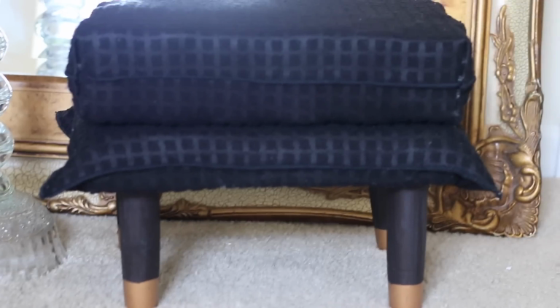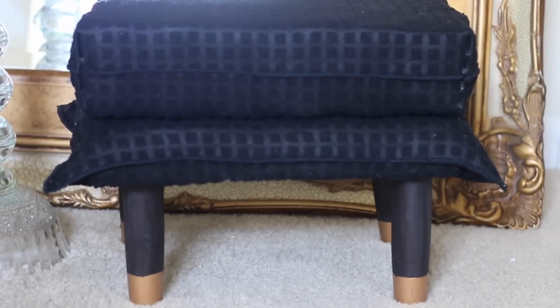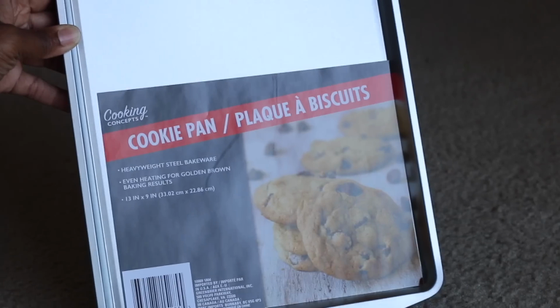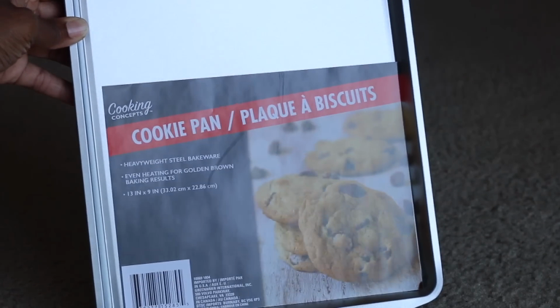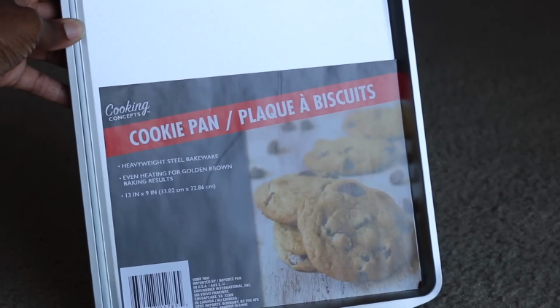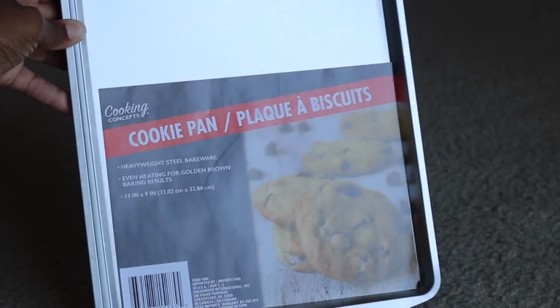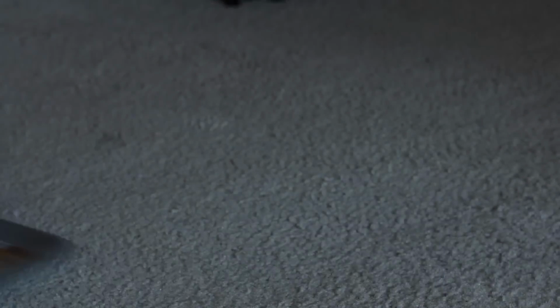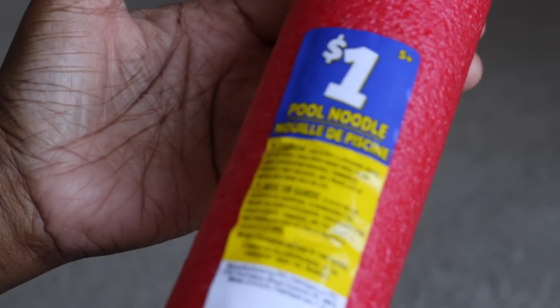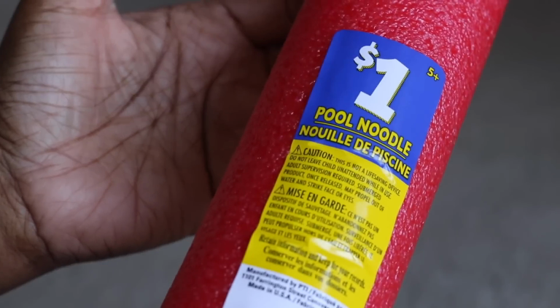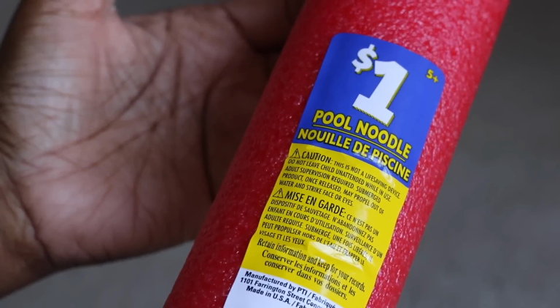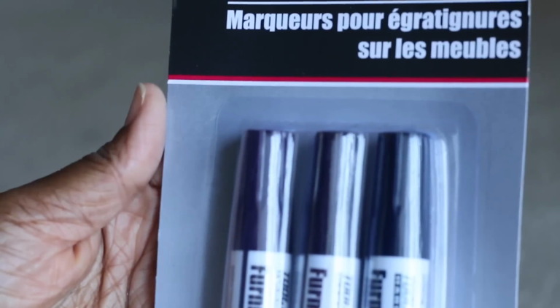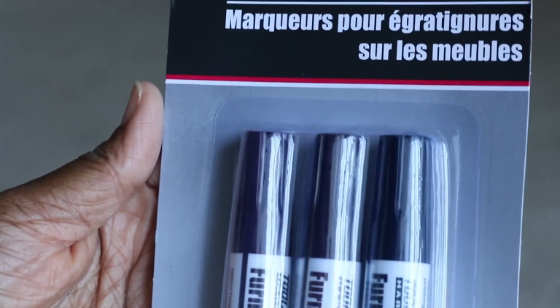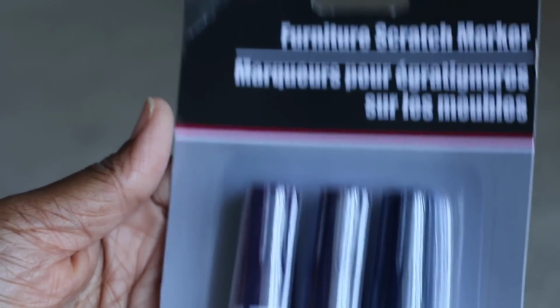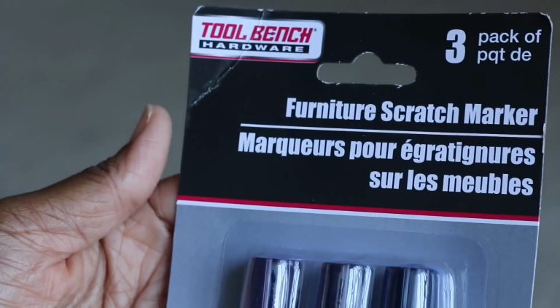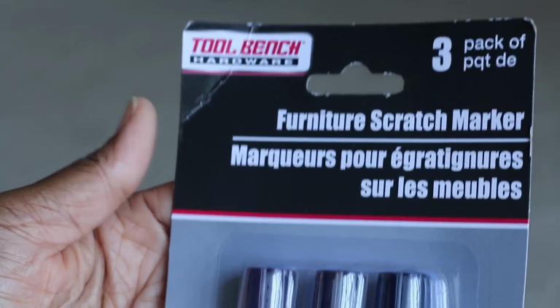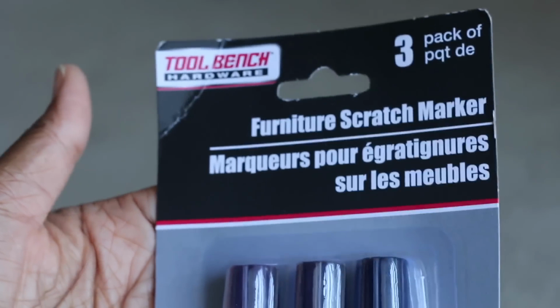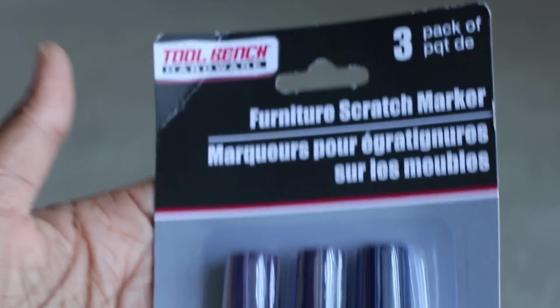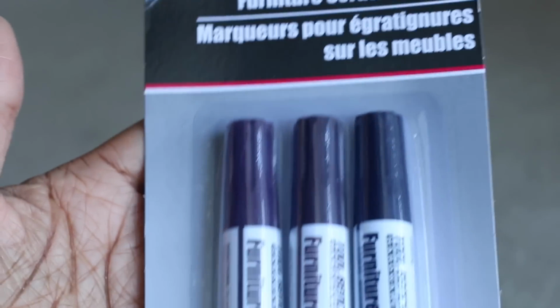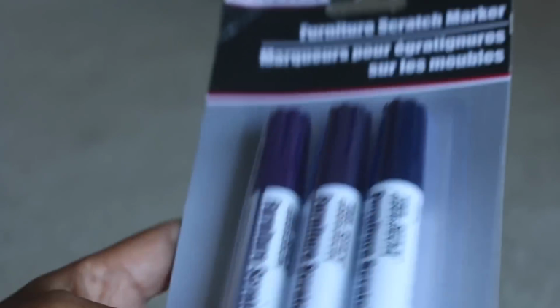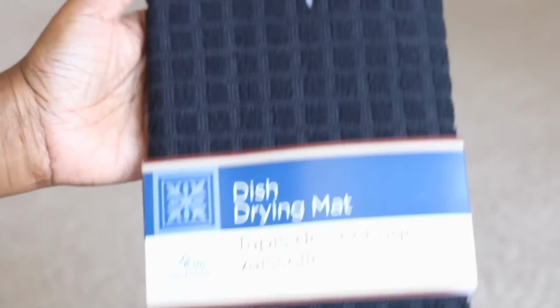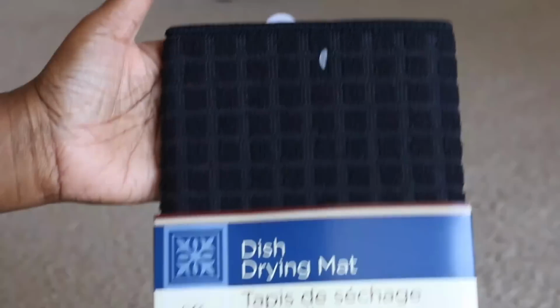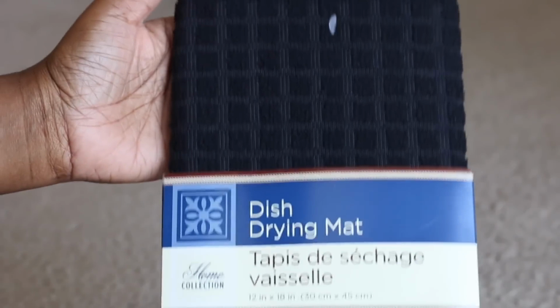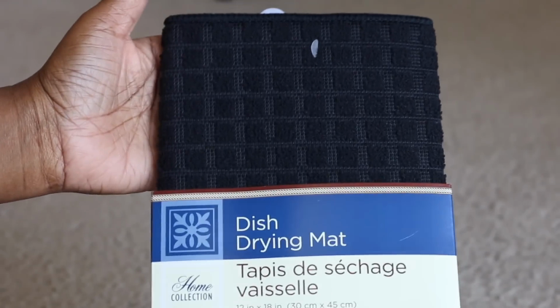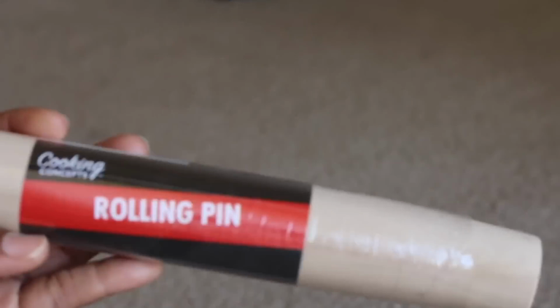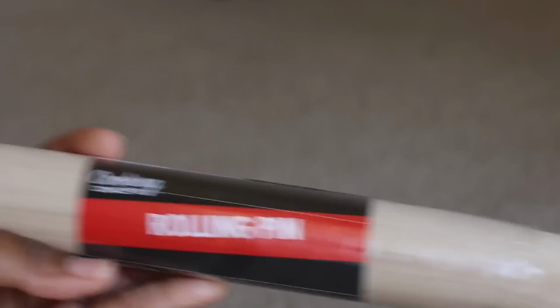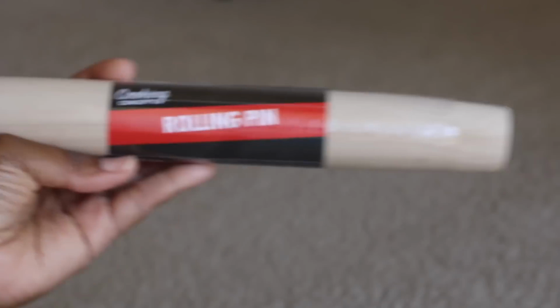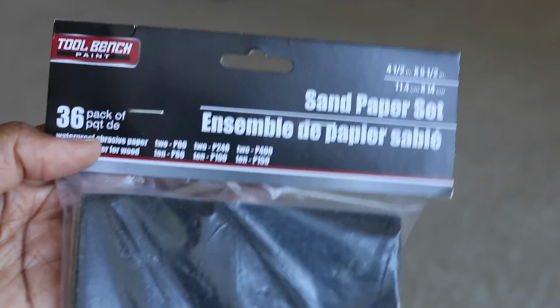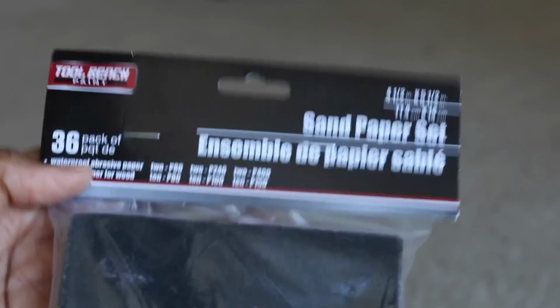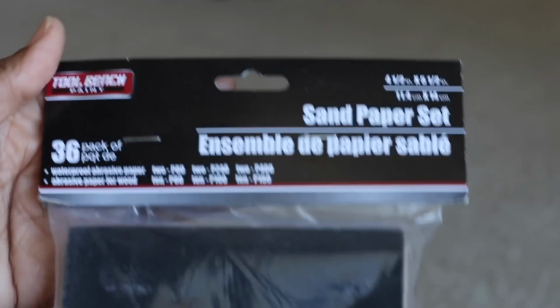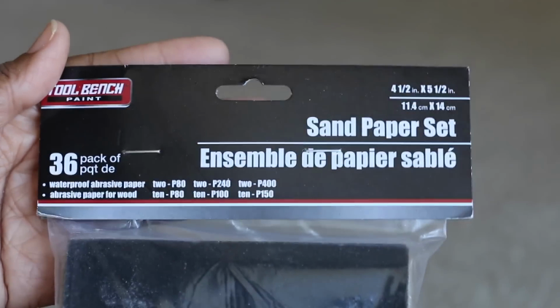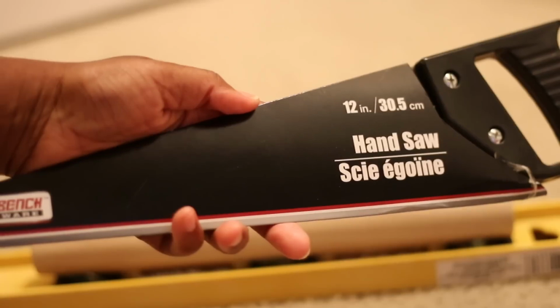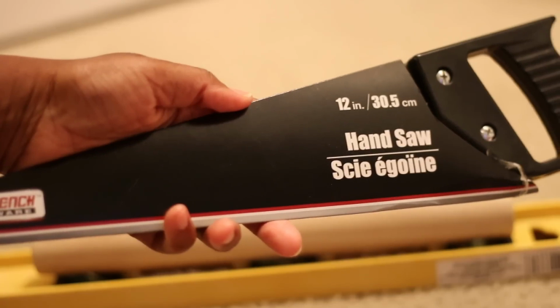From Dollar Tree I purchased two cookie pans, two pool noodles, a pack of furniture markers, two dish drying mats, two rolling pins, a pack of sandpaper, and a handsaw.